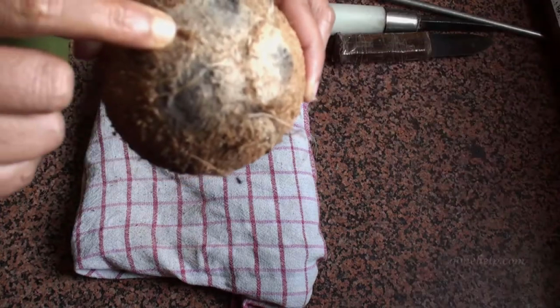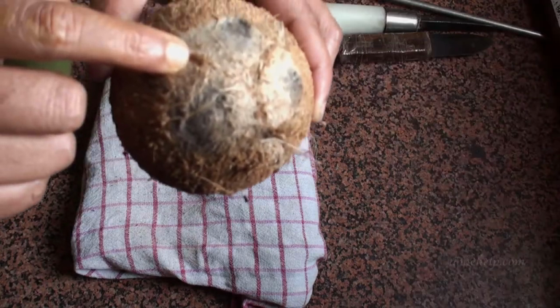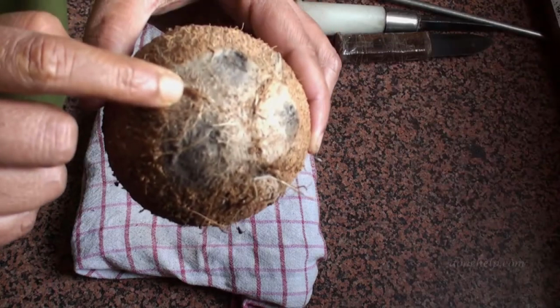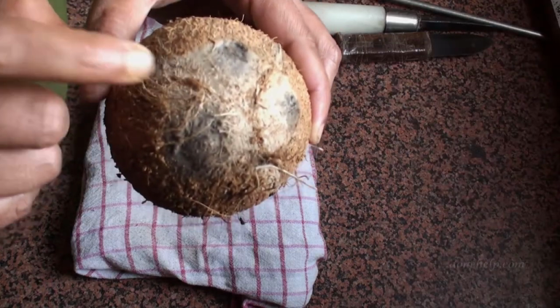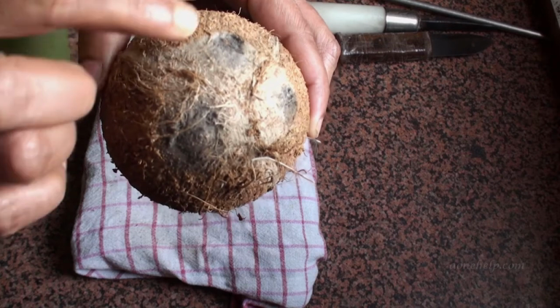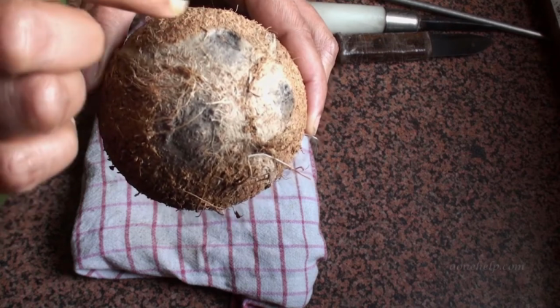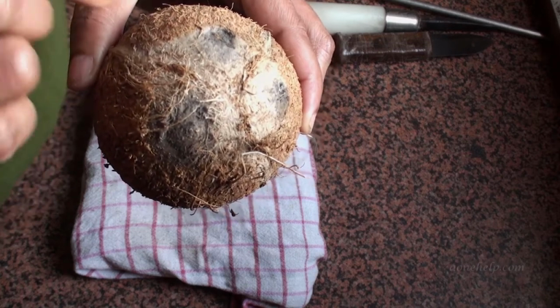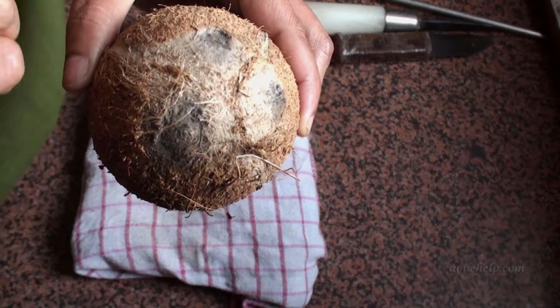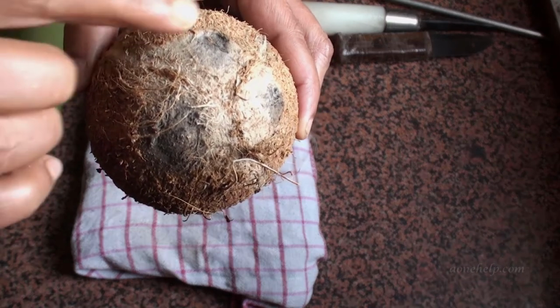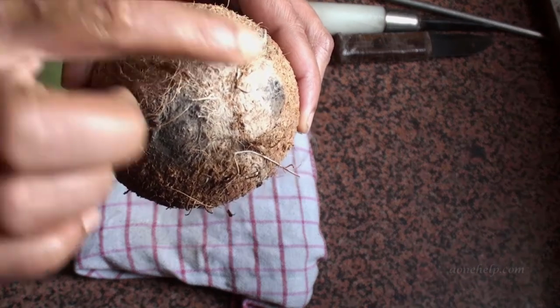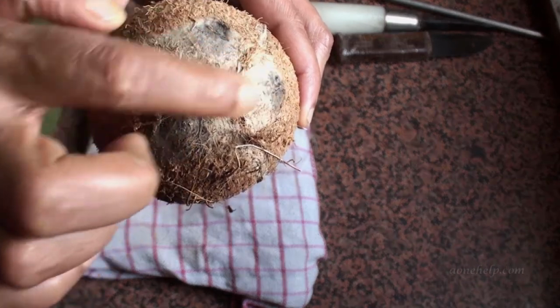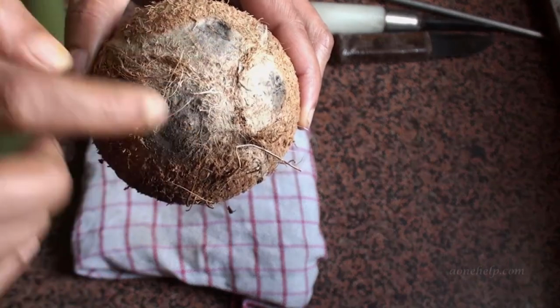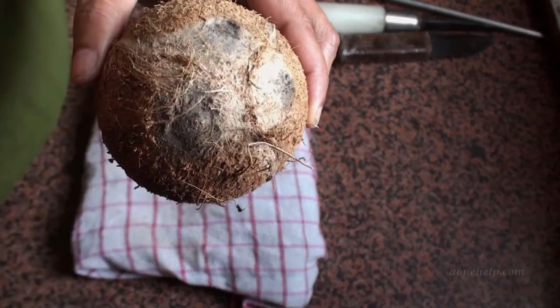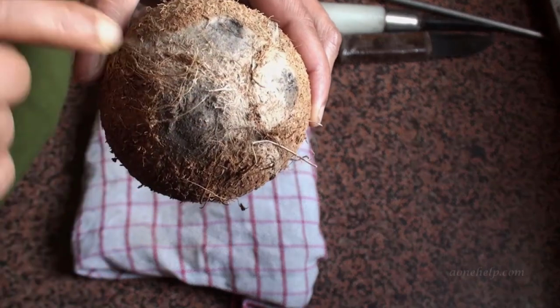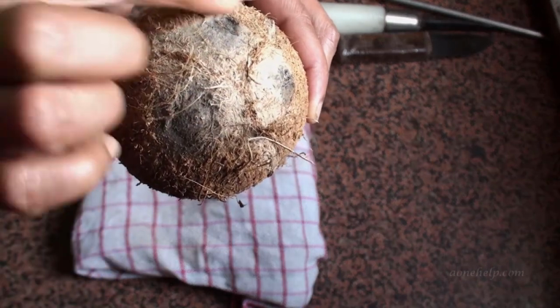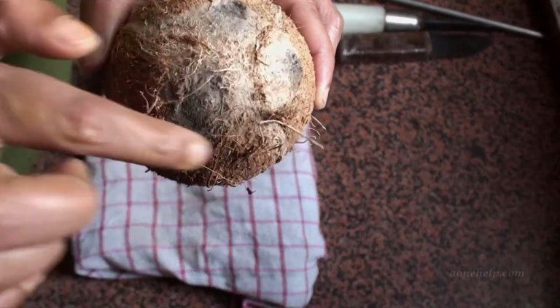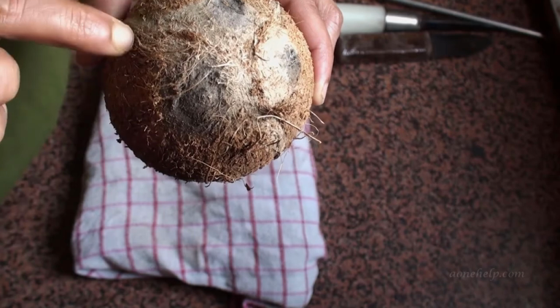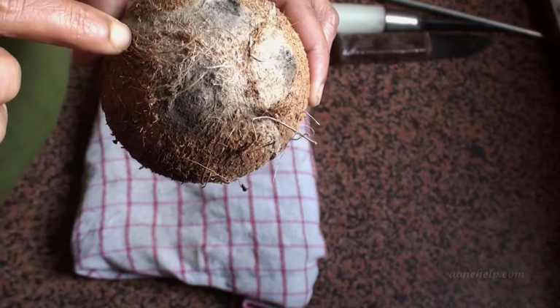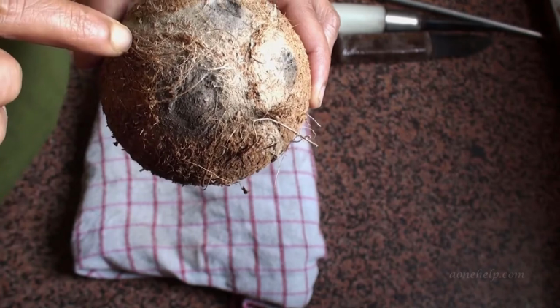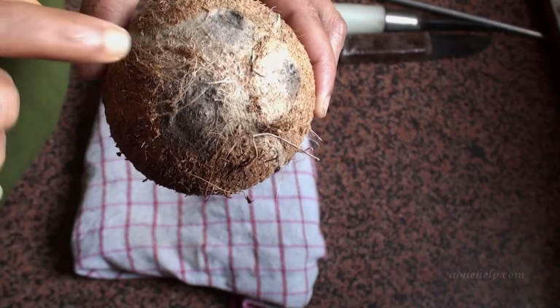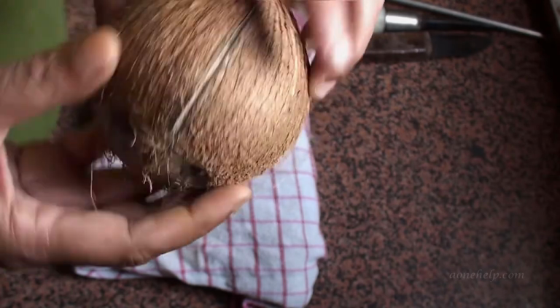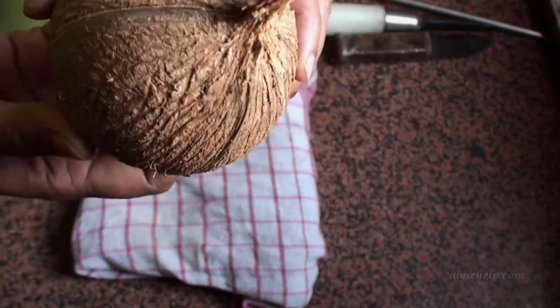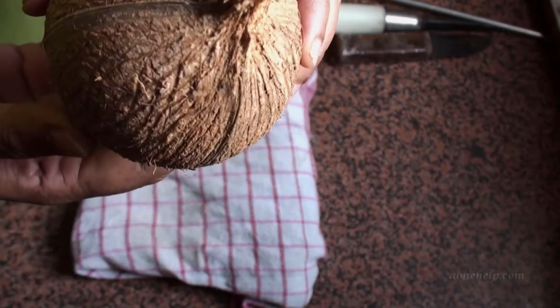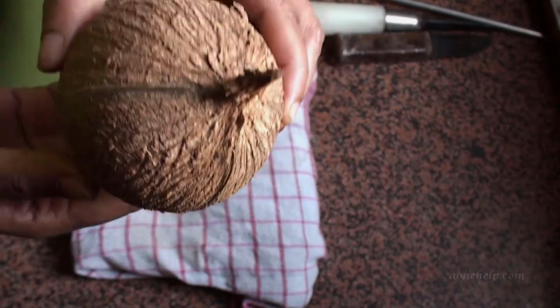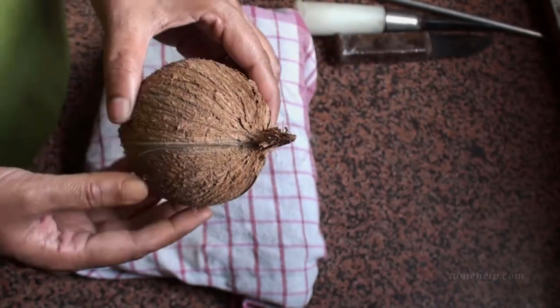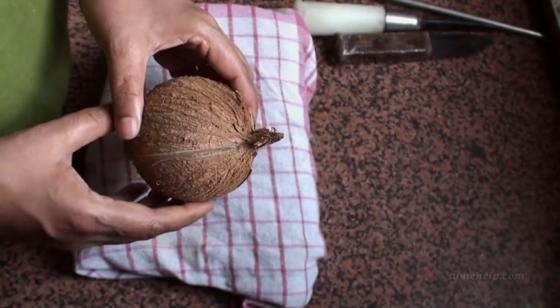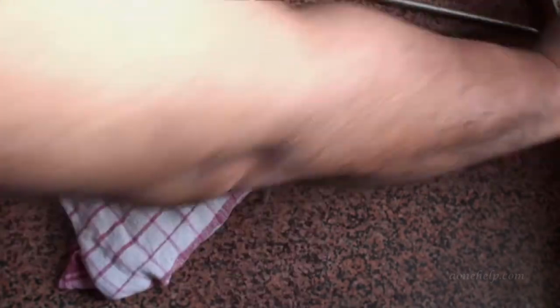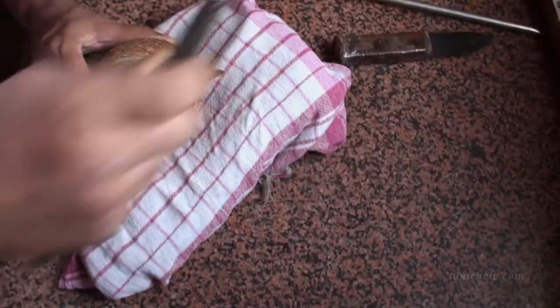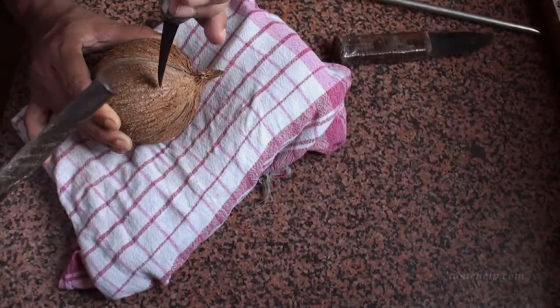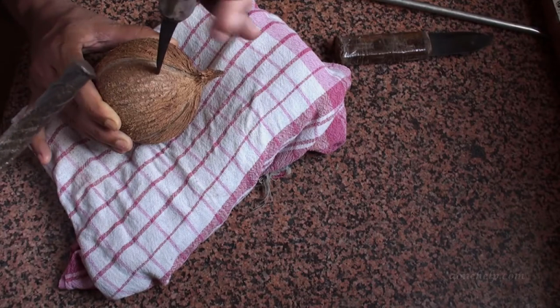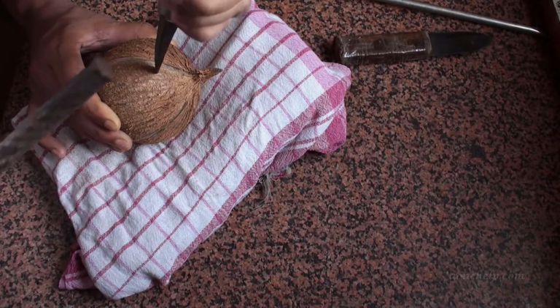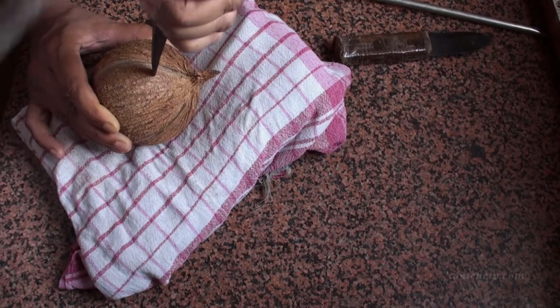It is very important to know how to place the coconut. There are three eyes in every coconut. This part of the shell should be removed last, so we will hold this side downwards. We will start removing the shell from the tip side.